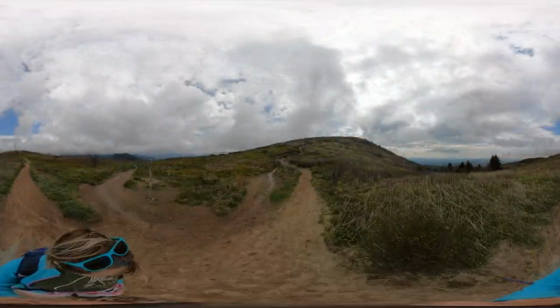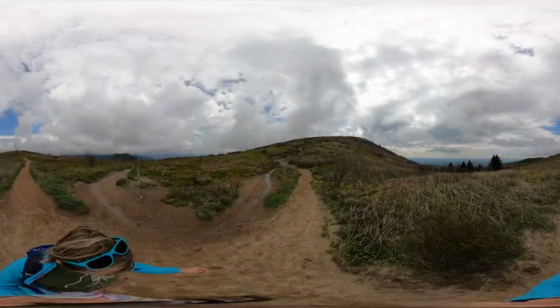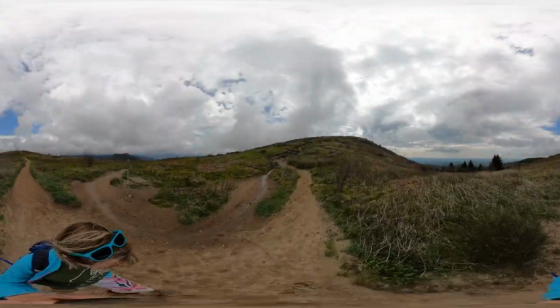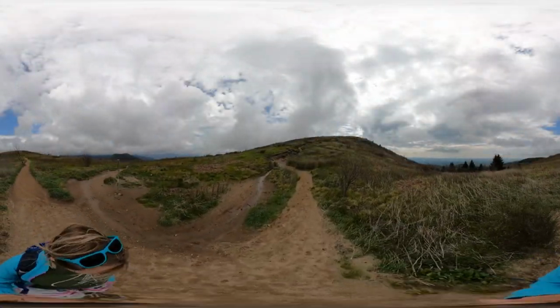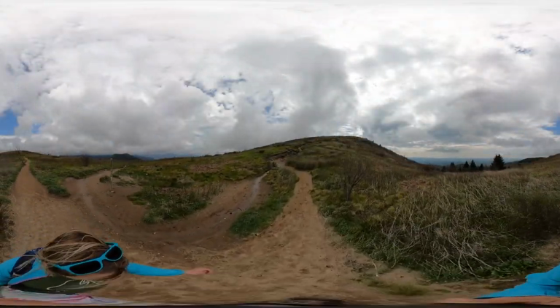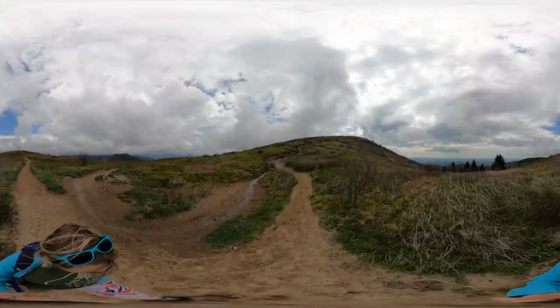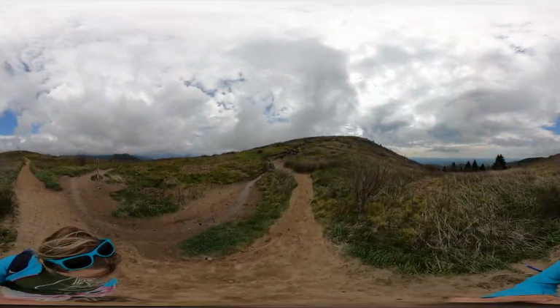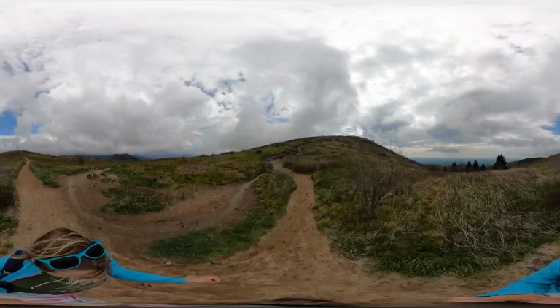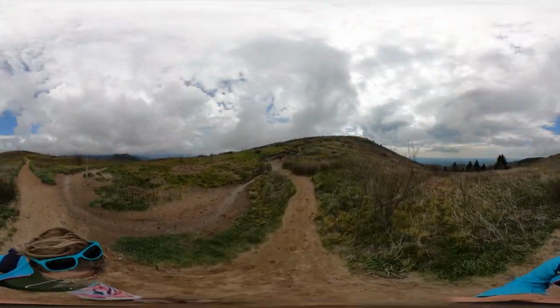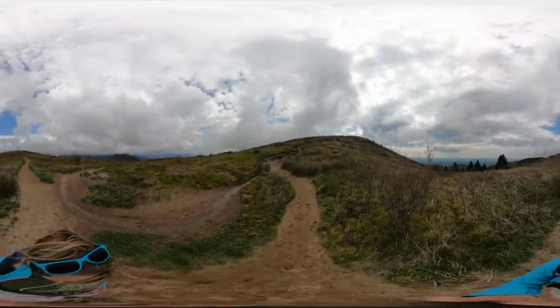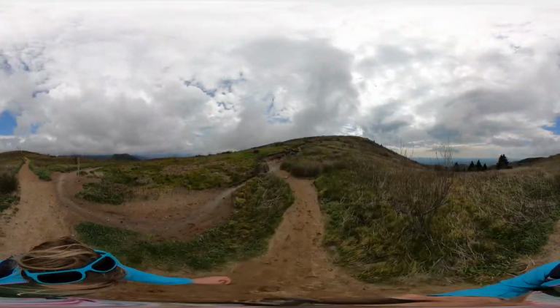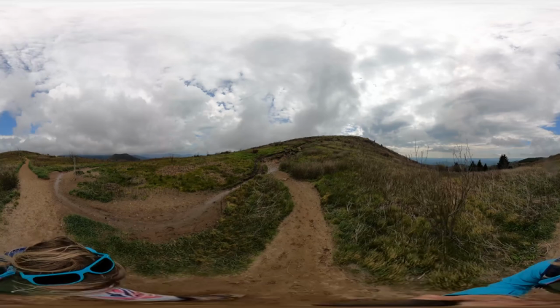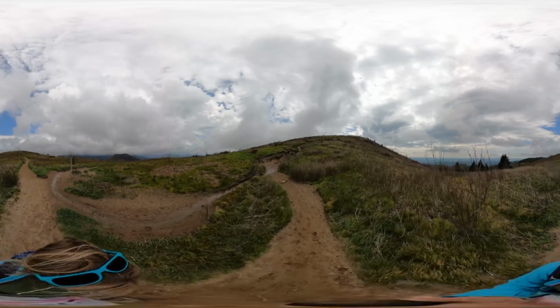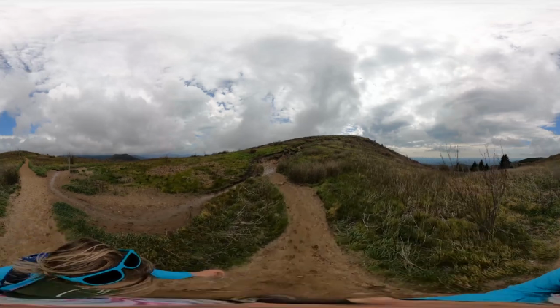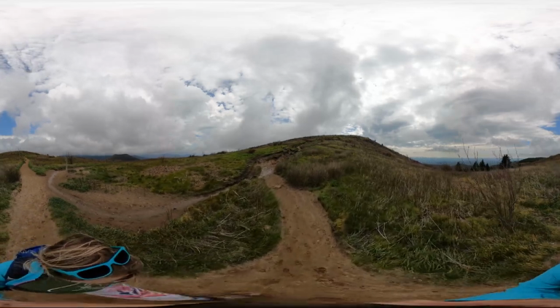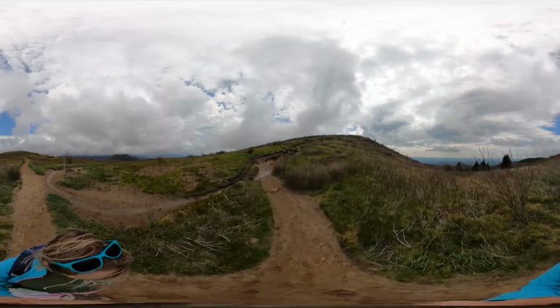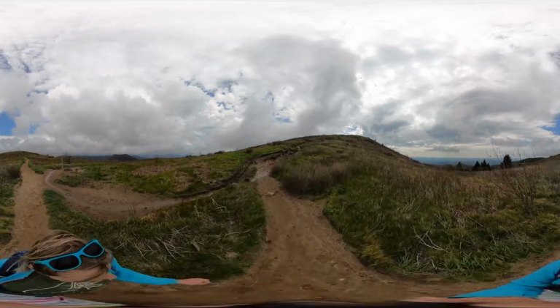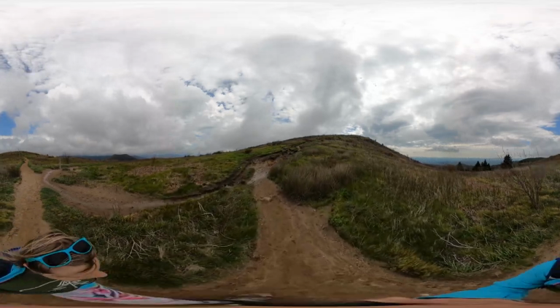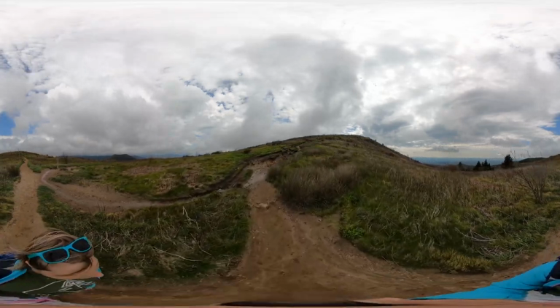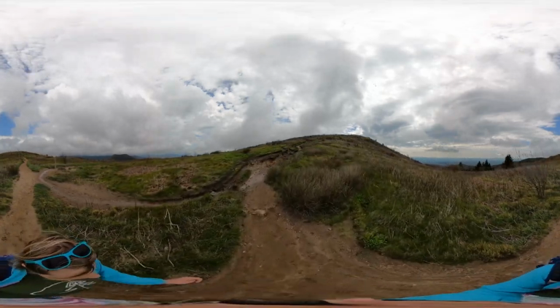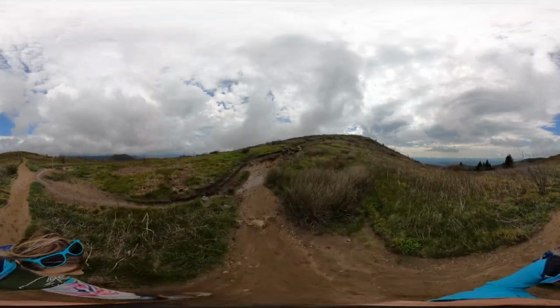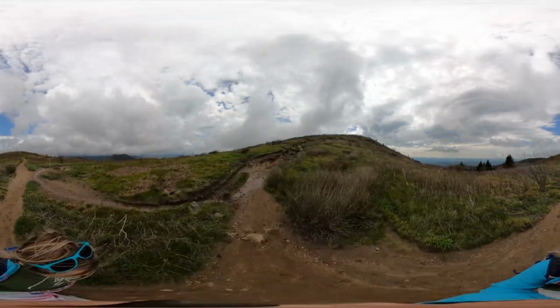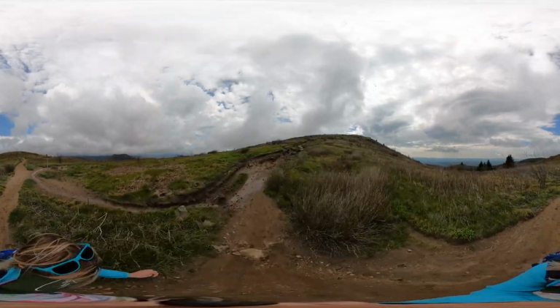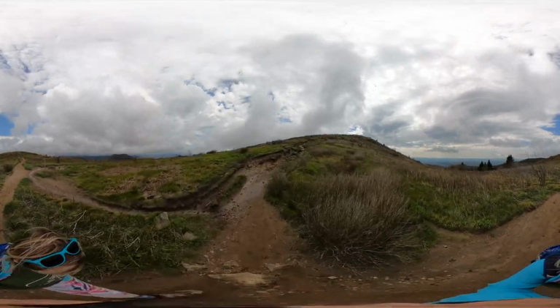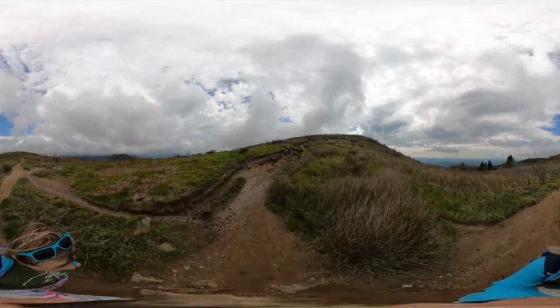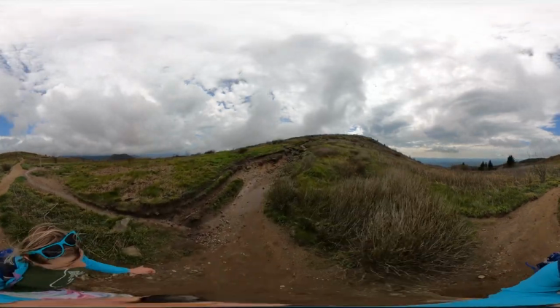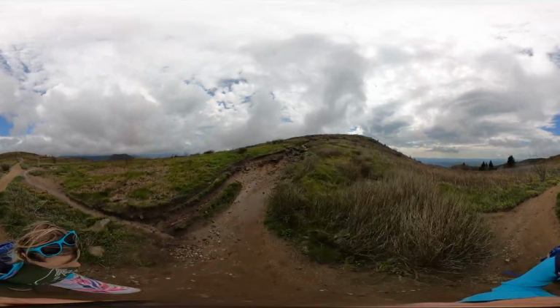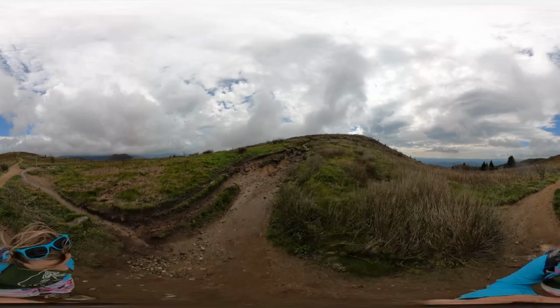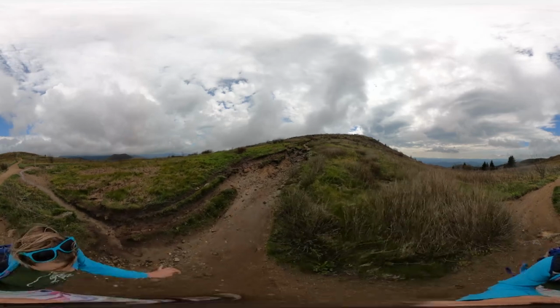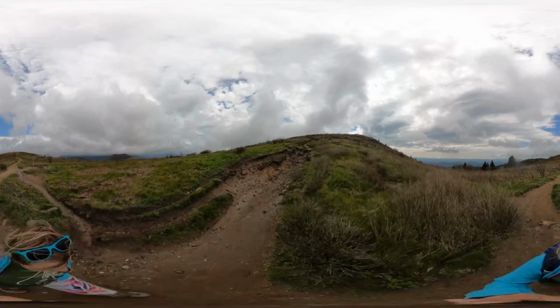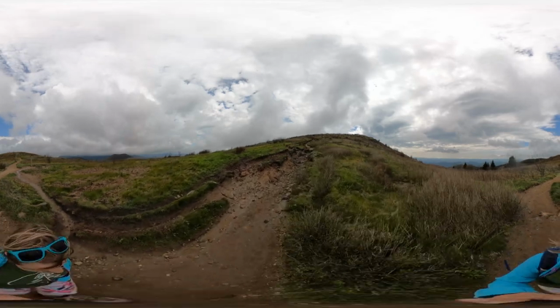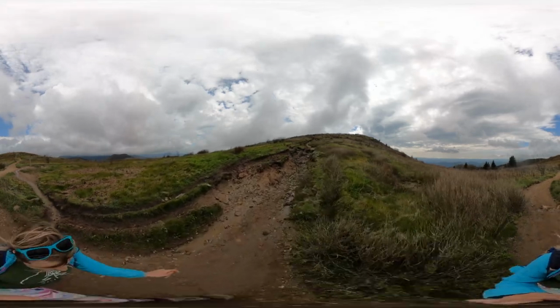I consider this trail a moderate hike, and with this video it's about two miles round trip, but you can hike more than that if you wish.